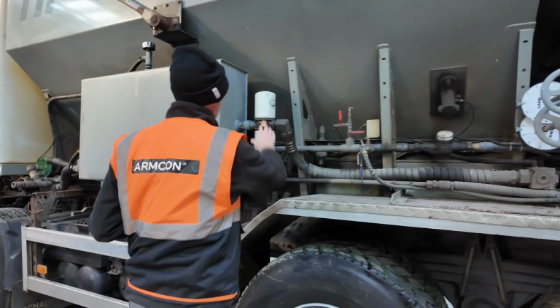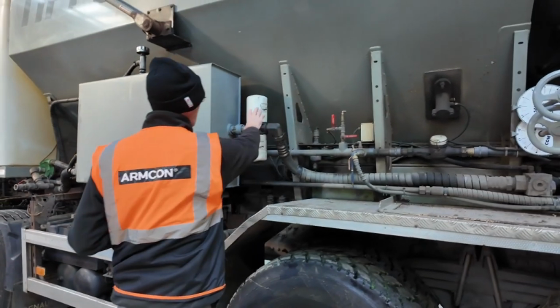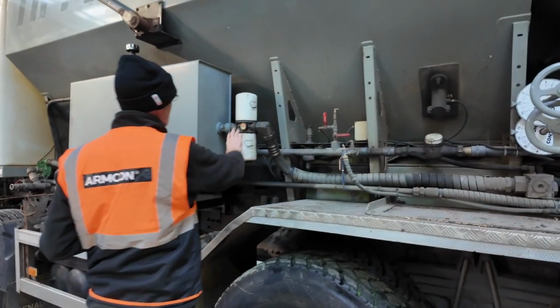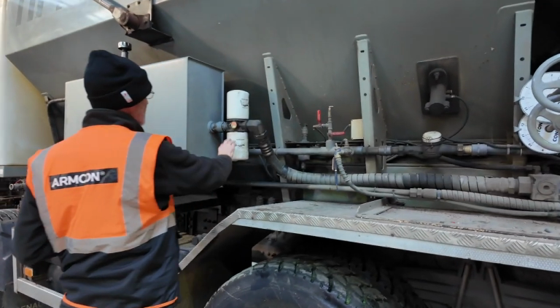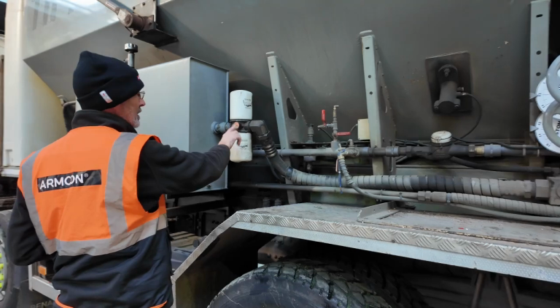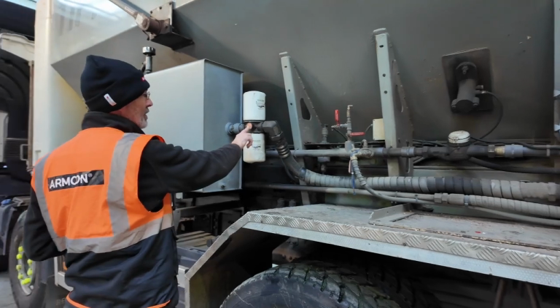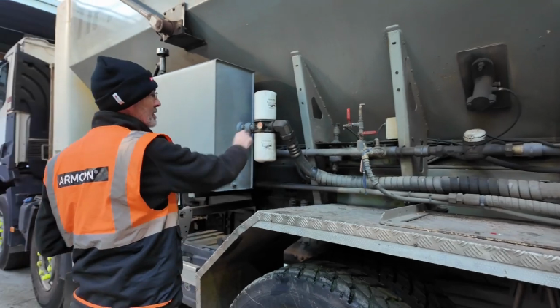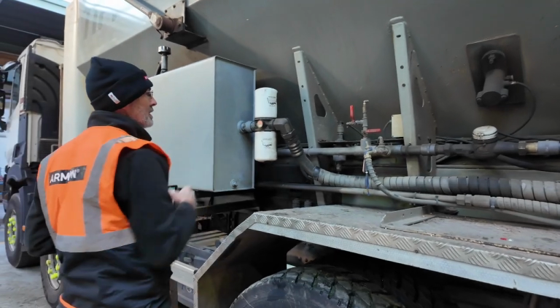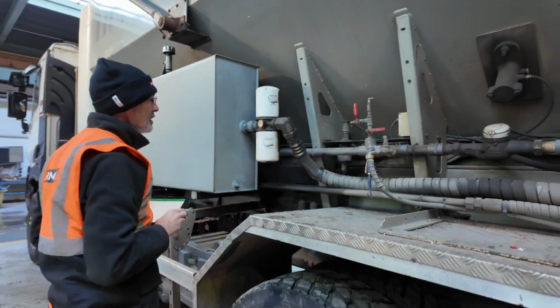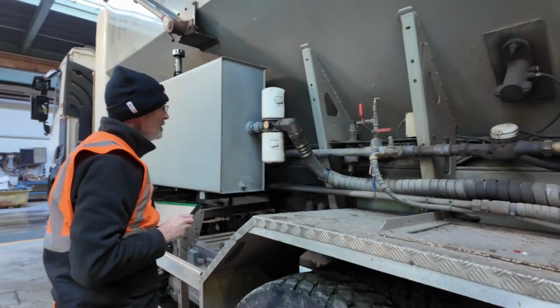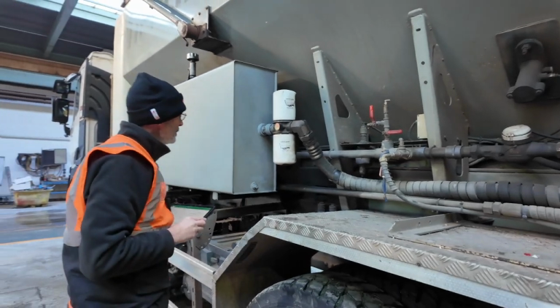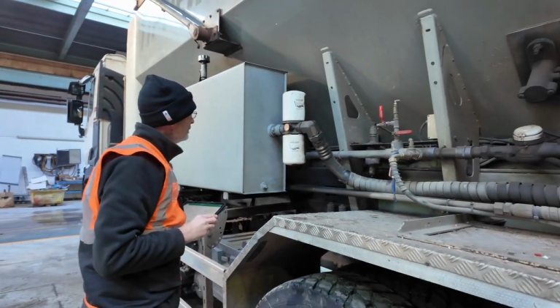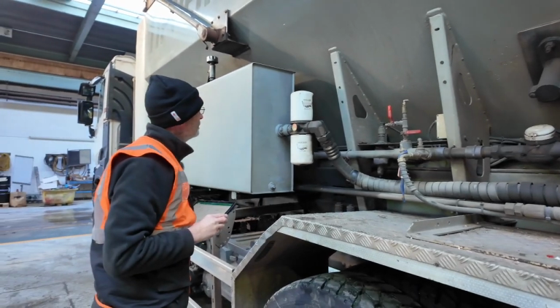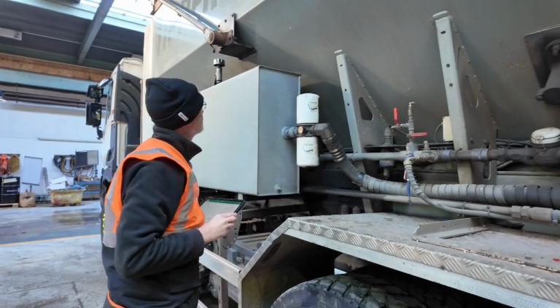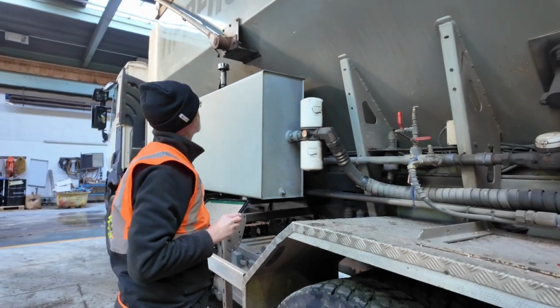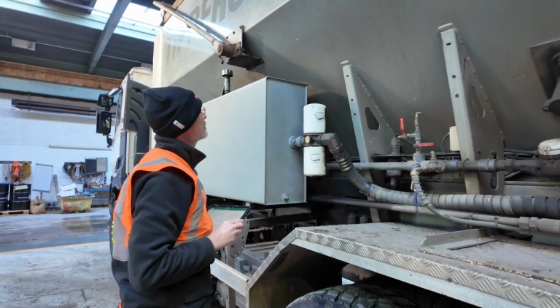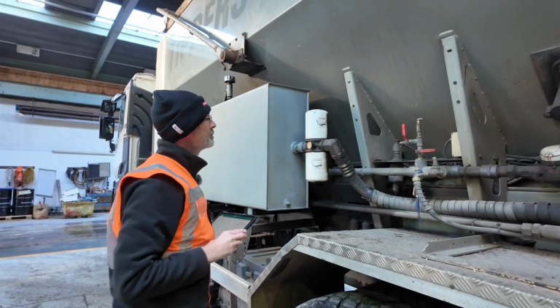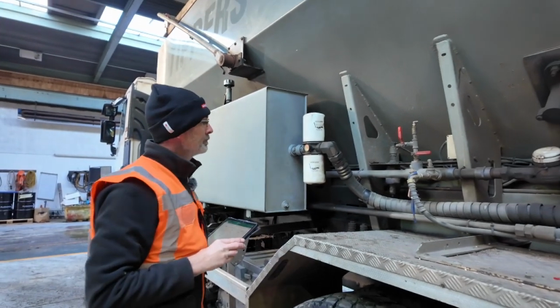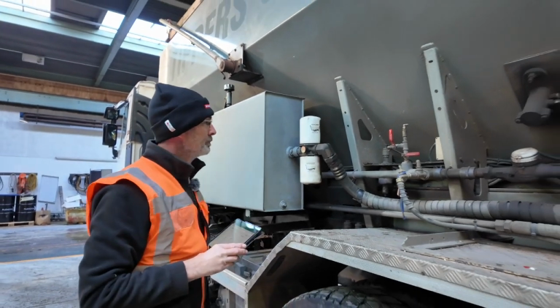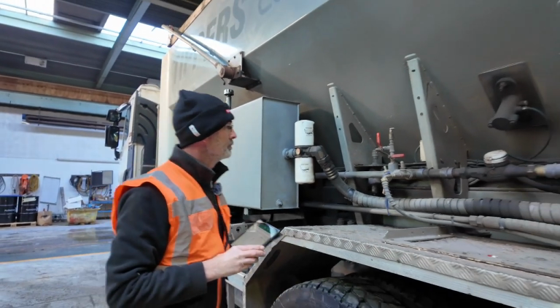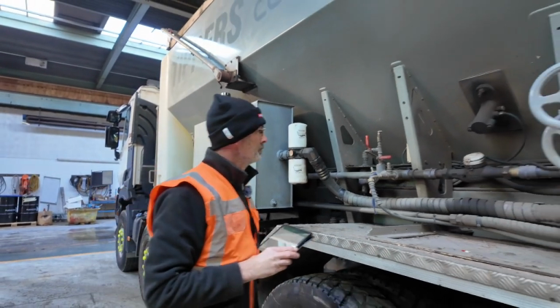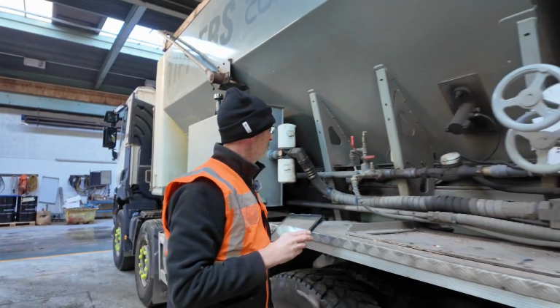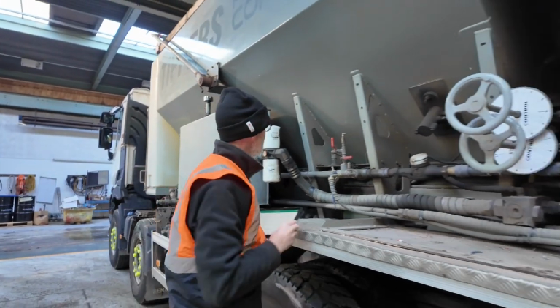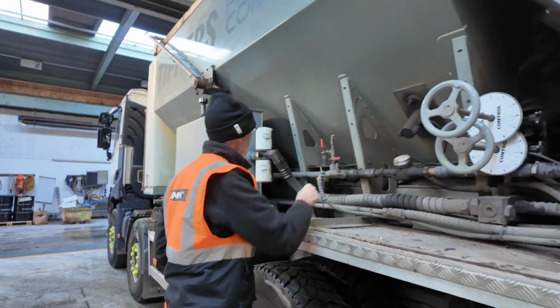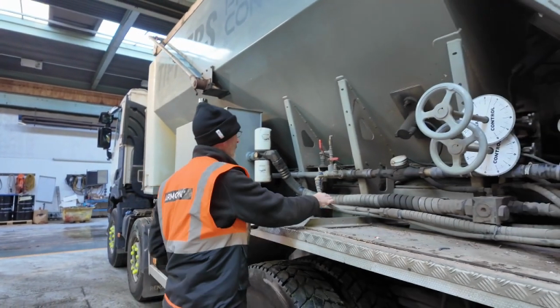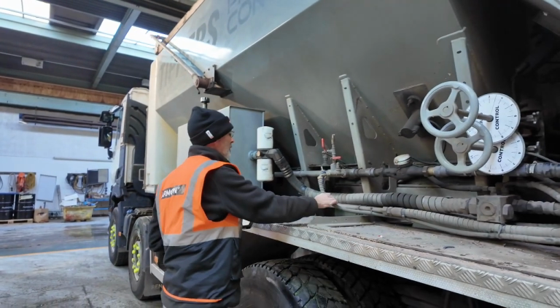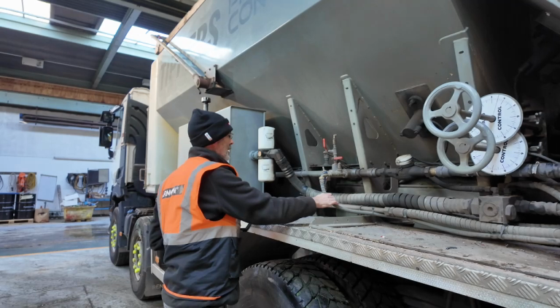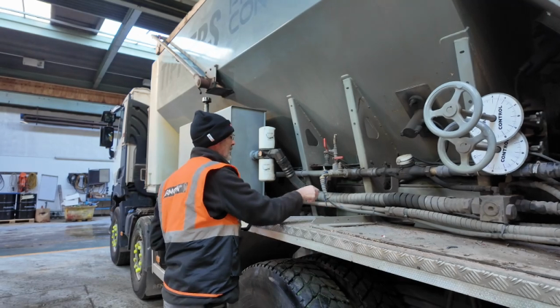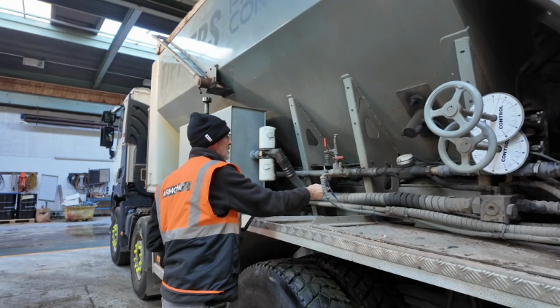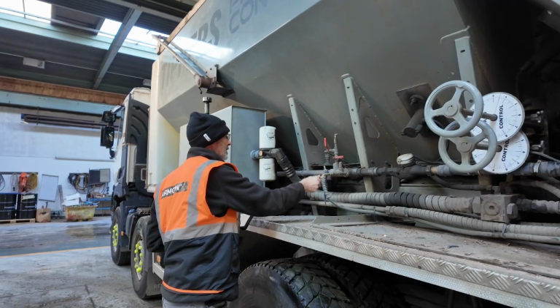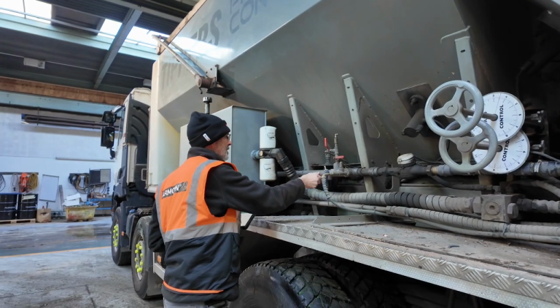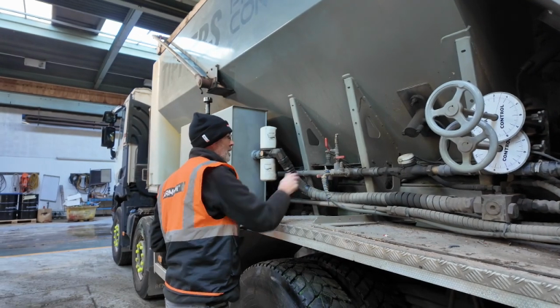Checking the filters and the filter indicator gauge, as well as the hose back connection and tap.